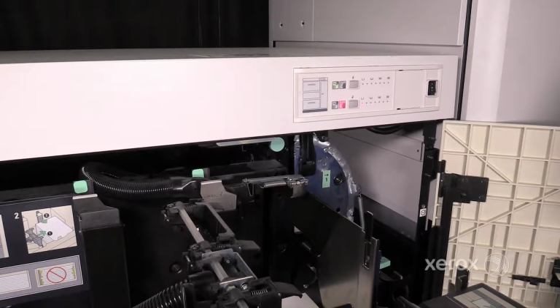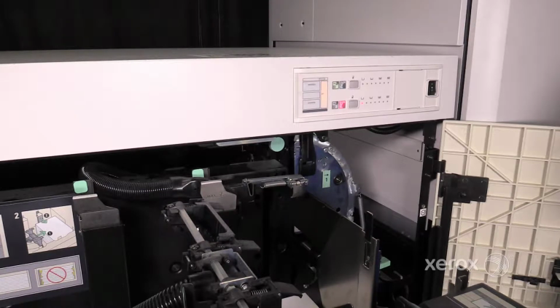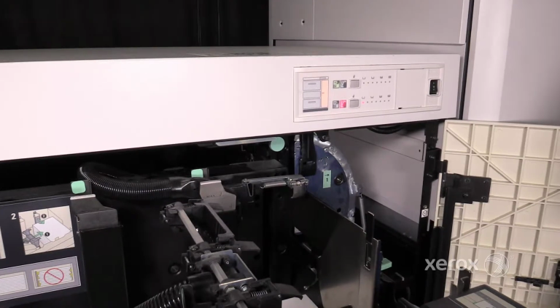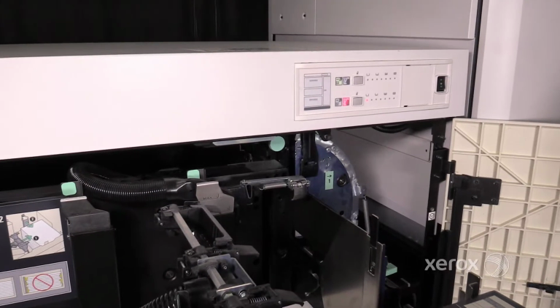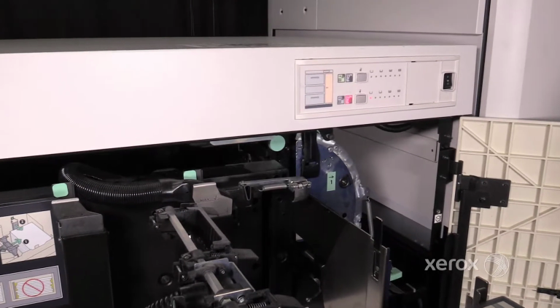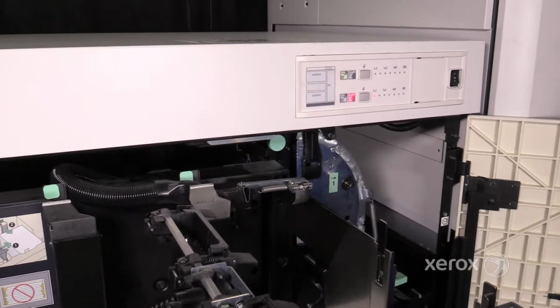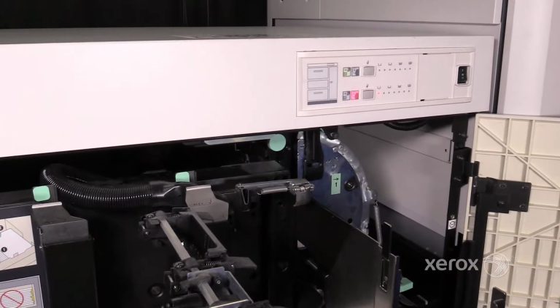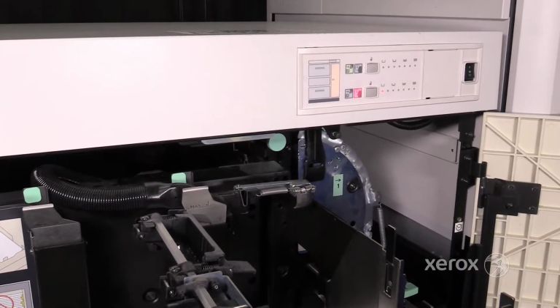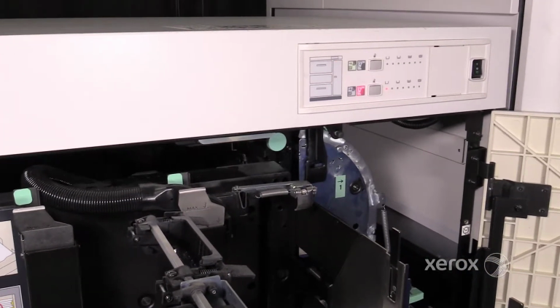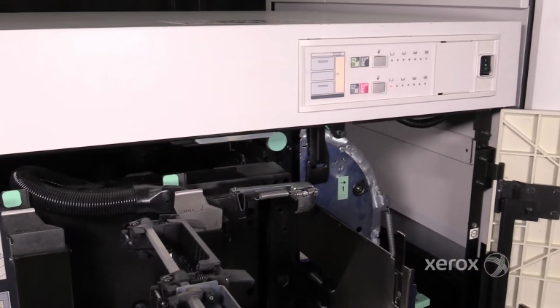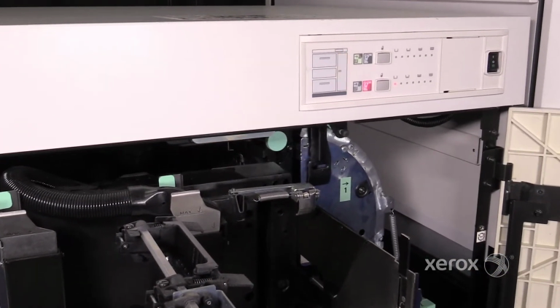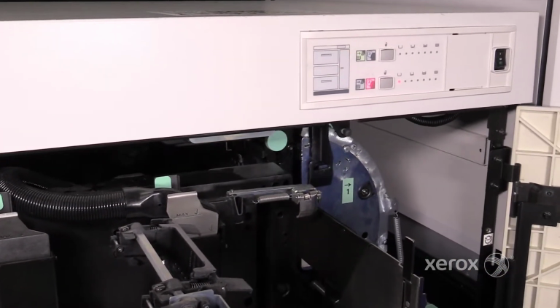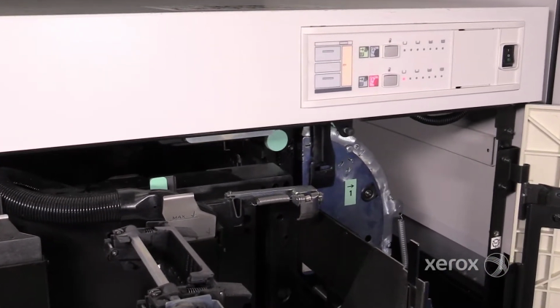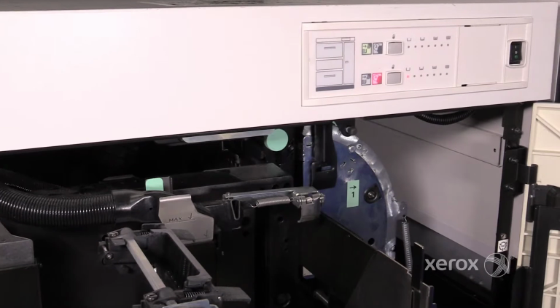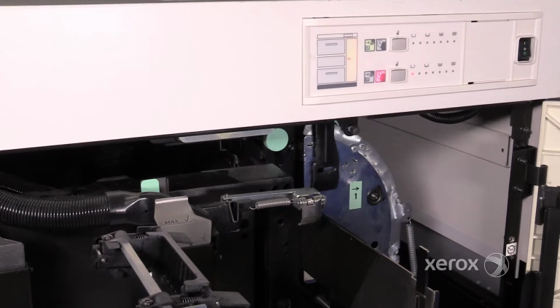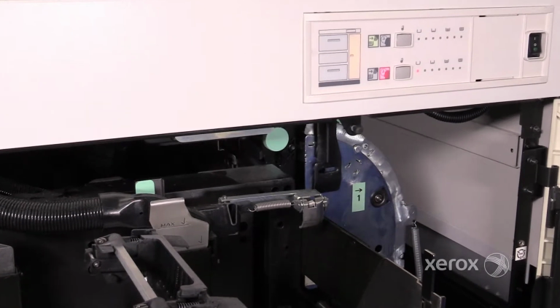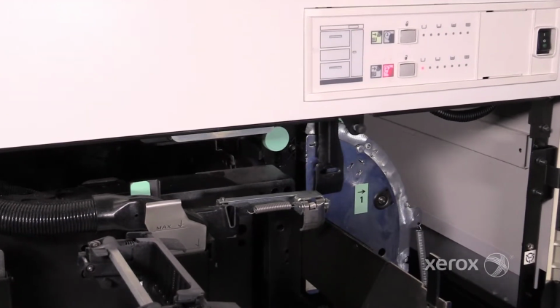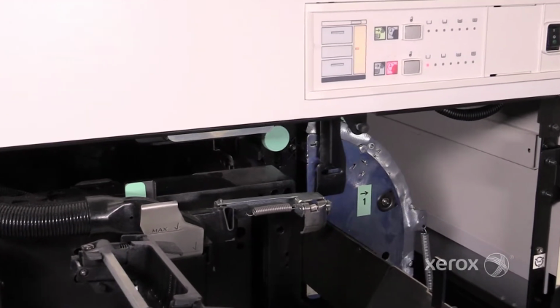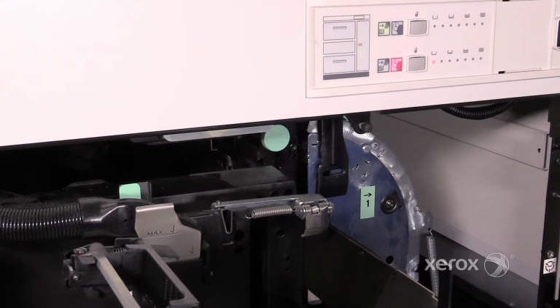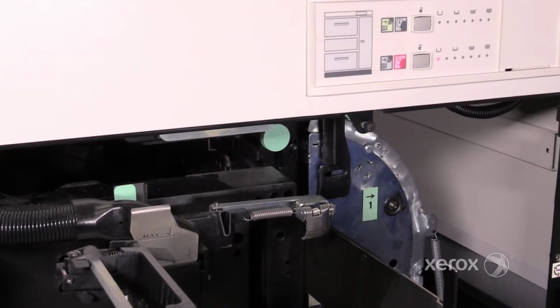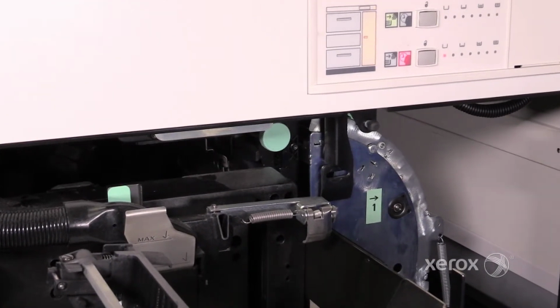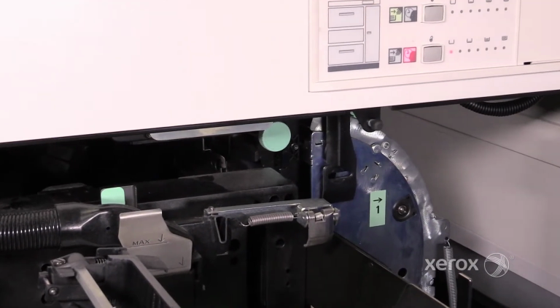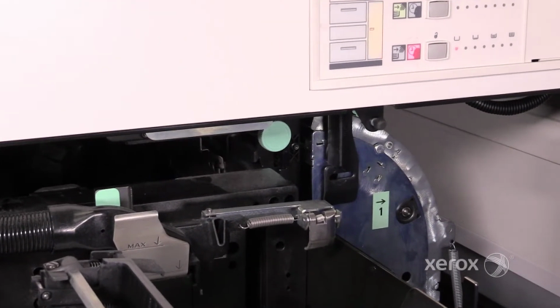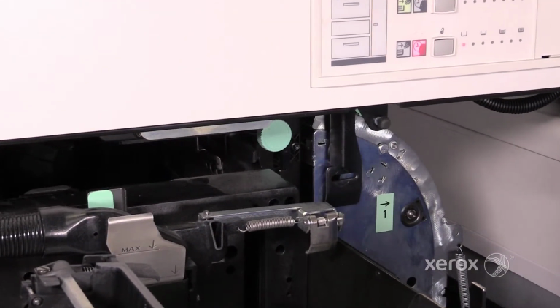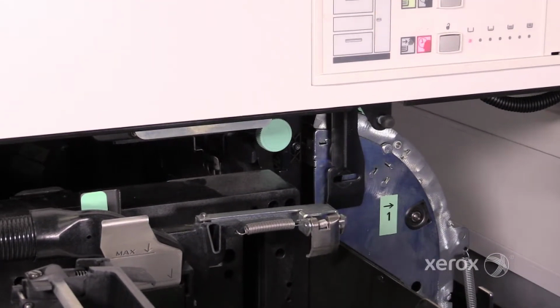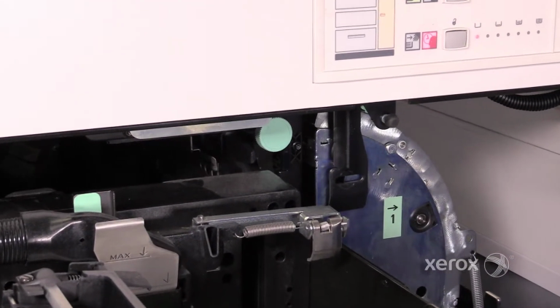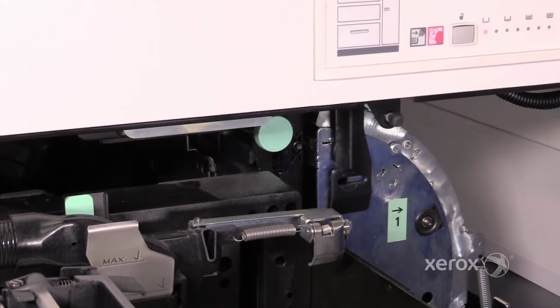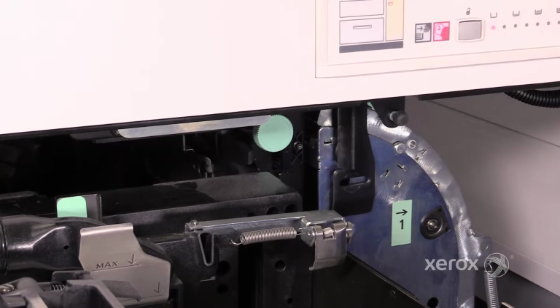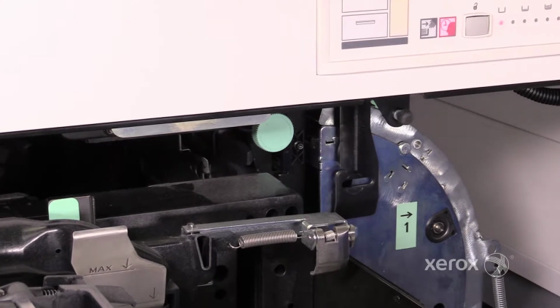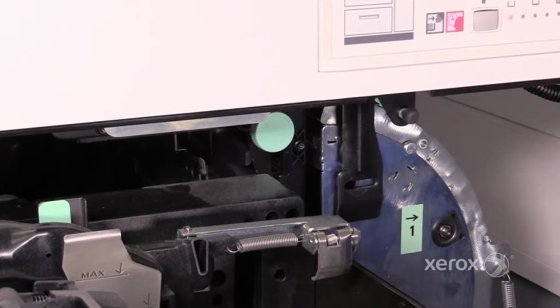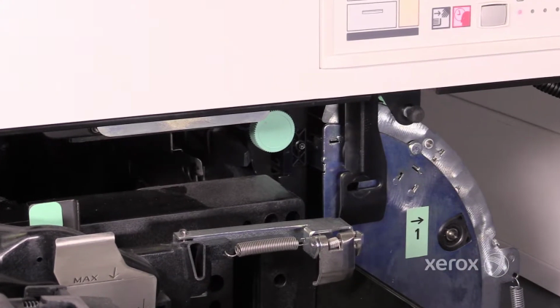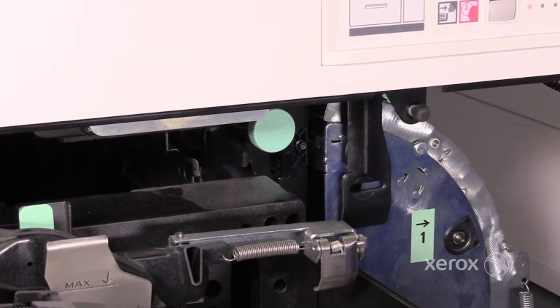Cleaning the multi-sheet feed sensor. Each feeder drawer has a multi-sheet feed sensor. If you're experiencing jams but there is no paper in the paper path, you could have a dirty multi-sheet feed sensor.